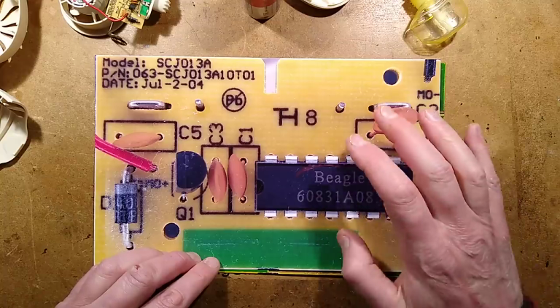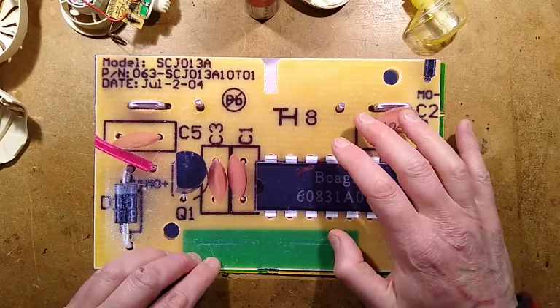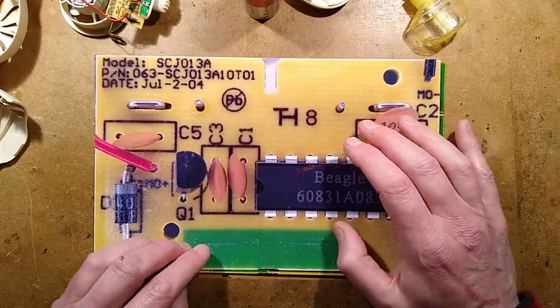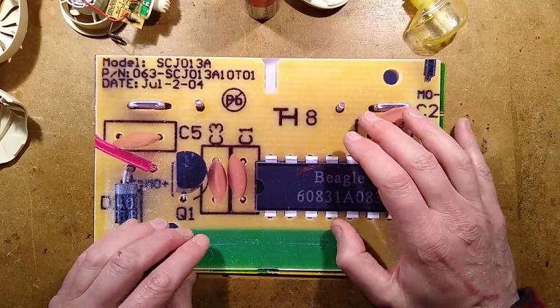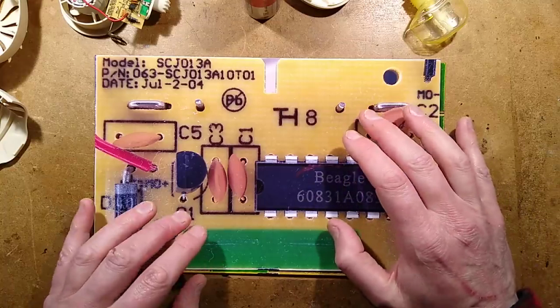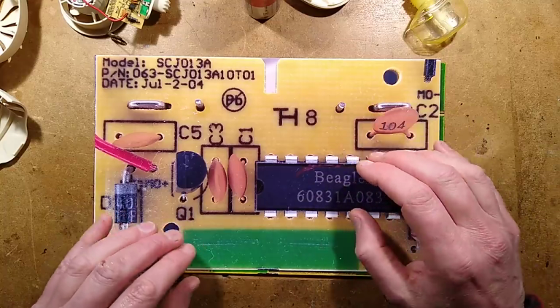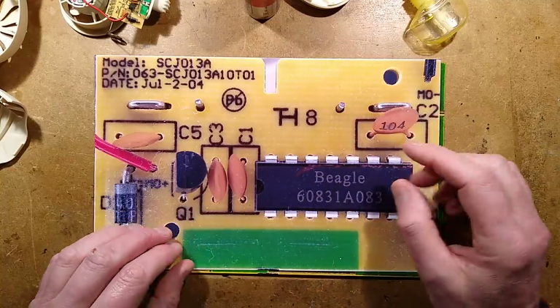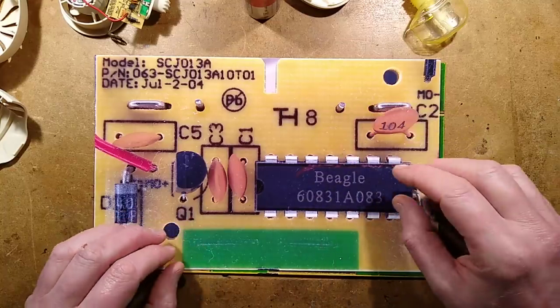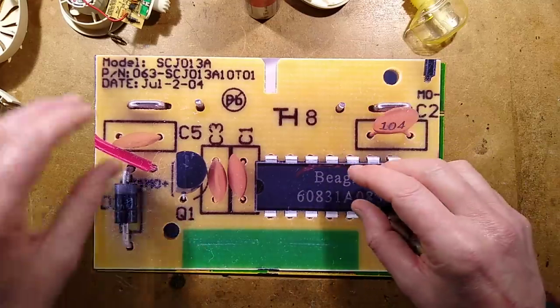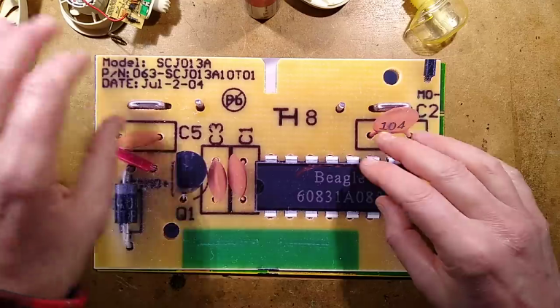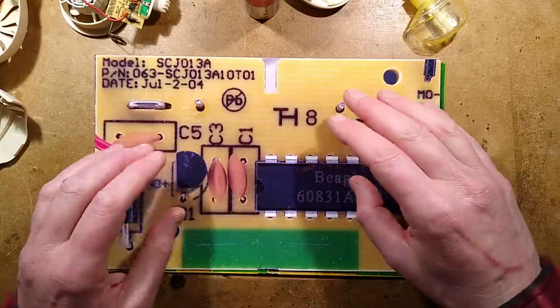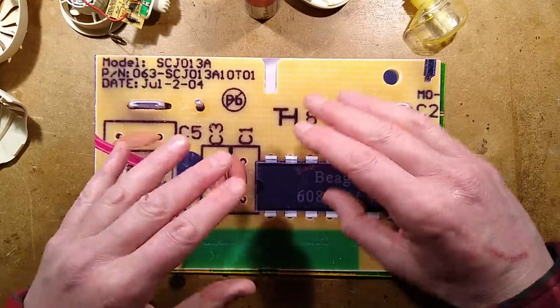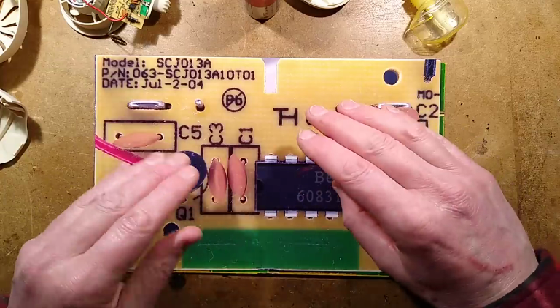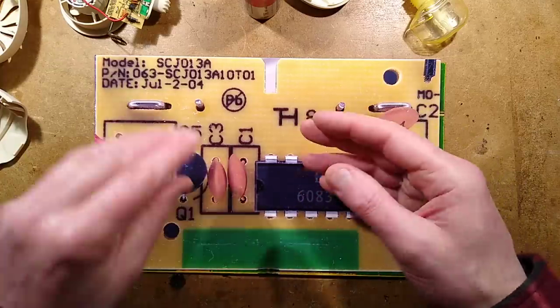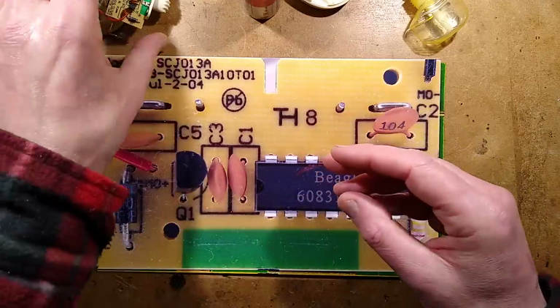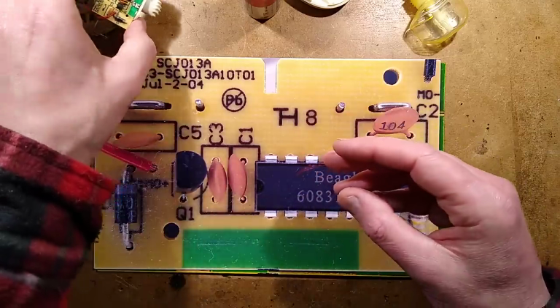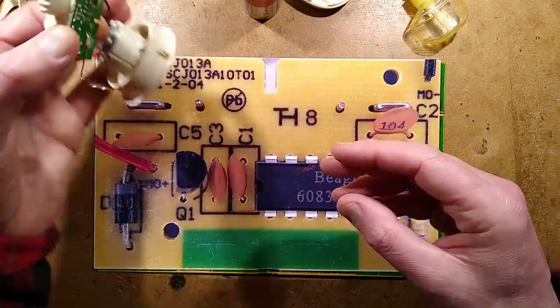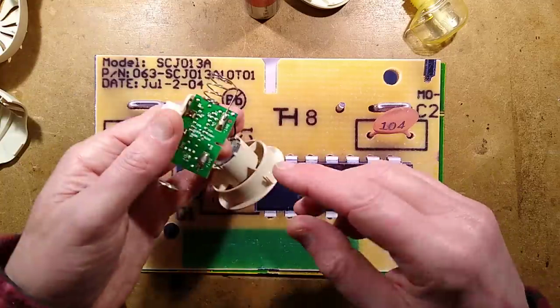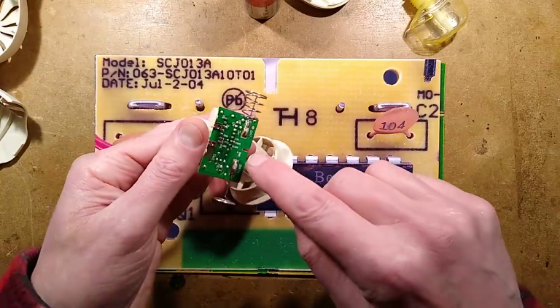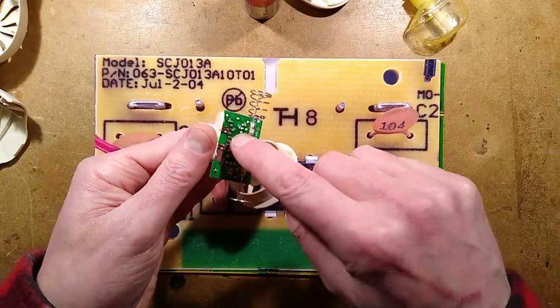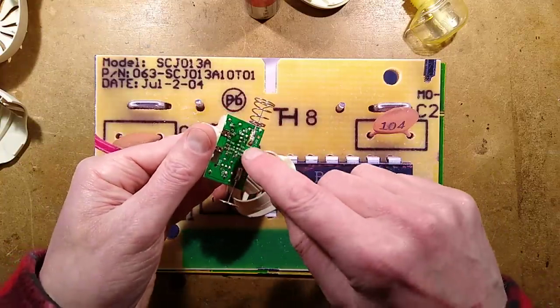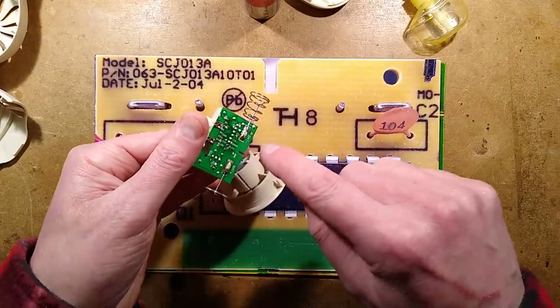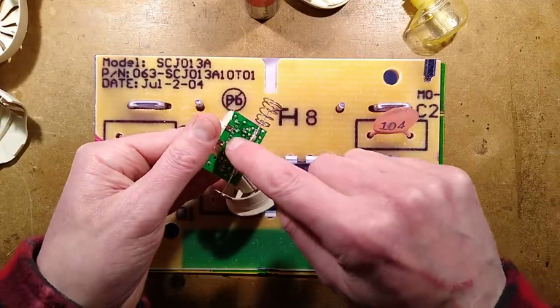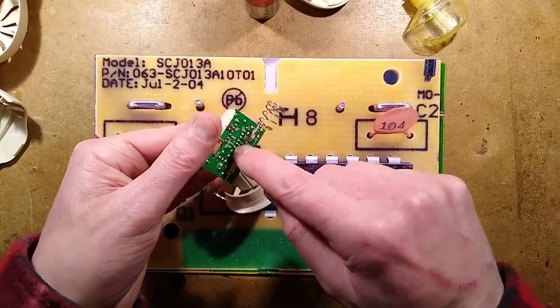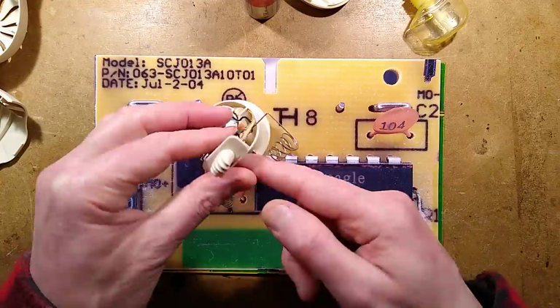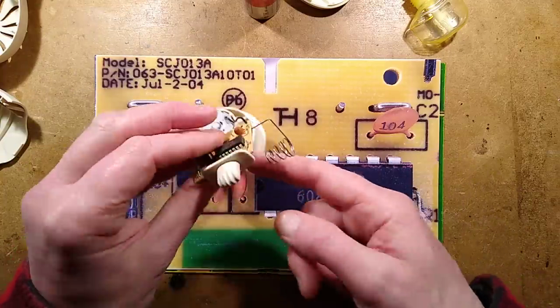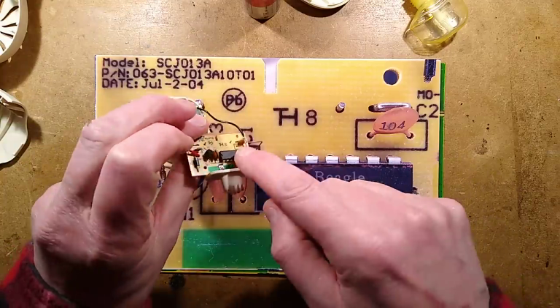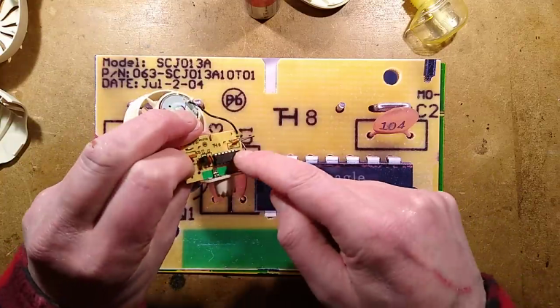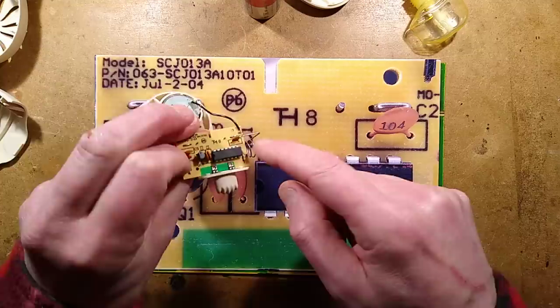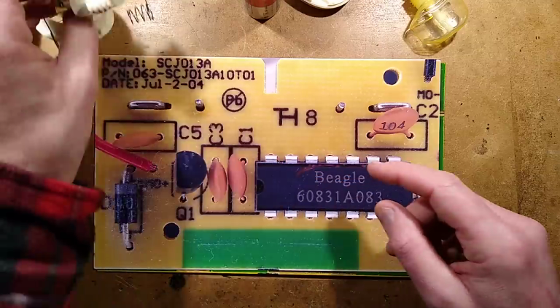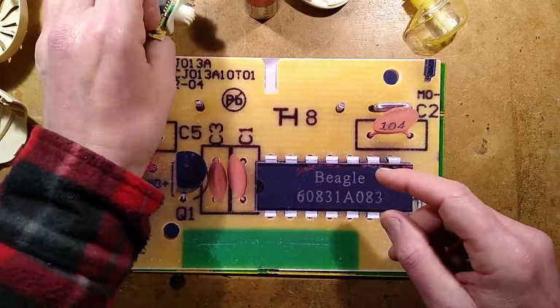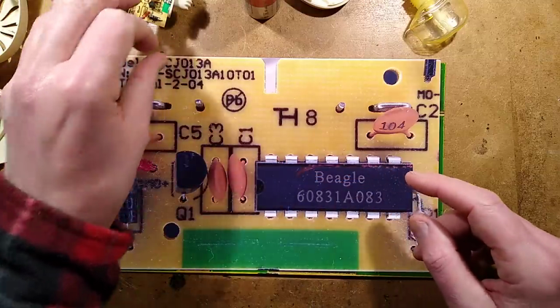I also noticed that an eBay listing in America showed one of these units and said 'vintage unit', showed it from different angles. On the back it still had all these markings, but a blob chip instead of the actual DIP chip.